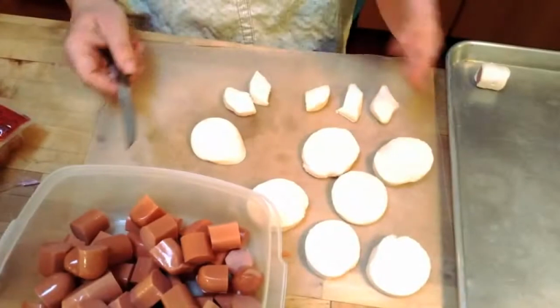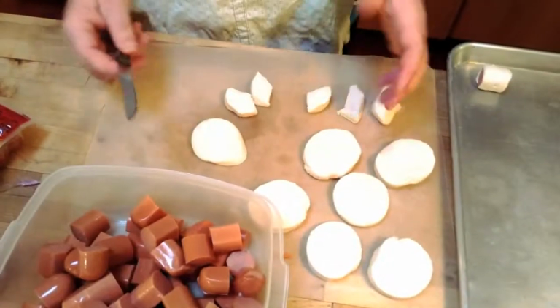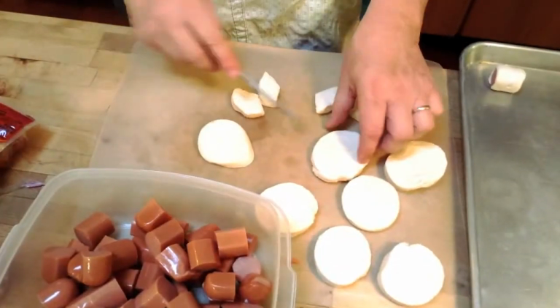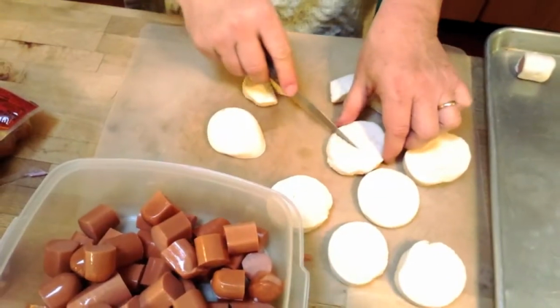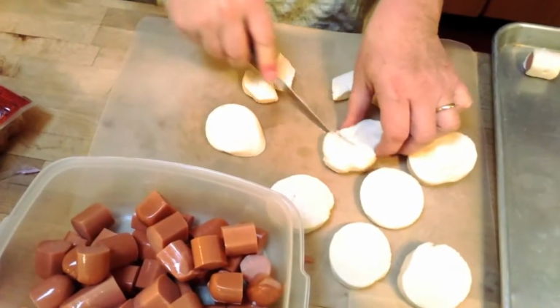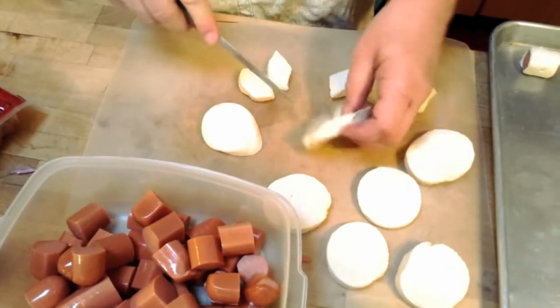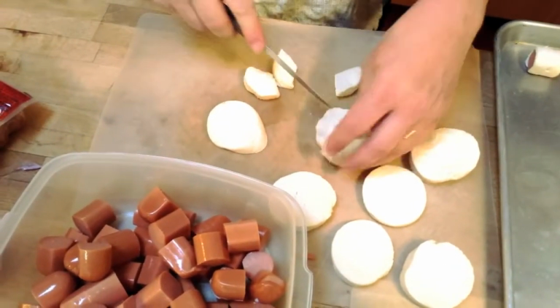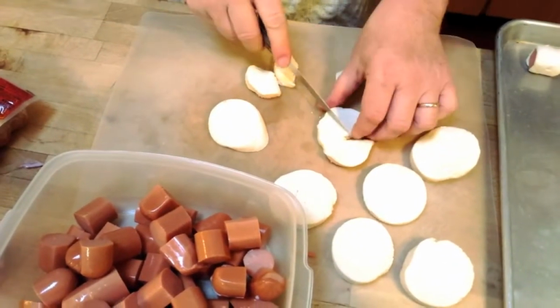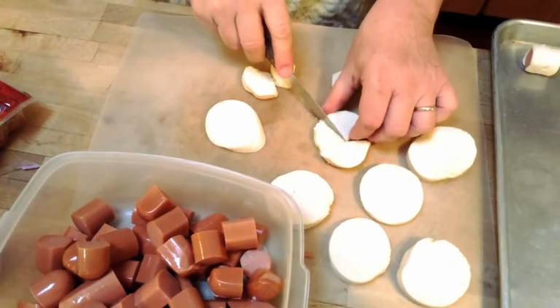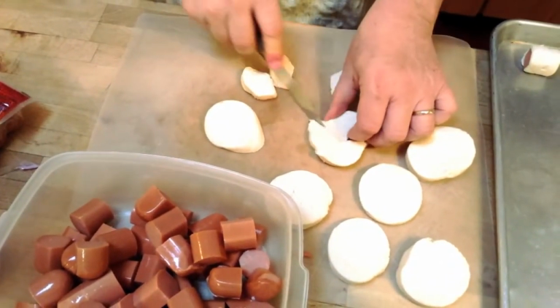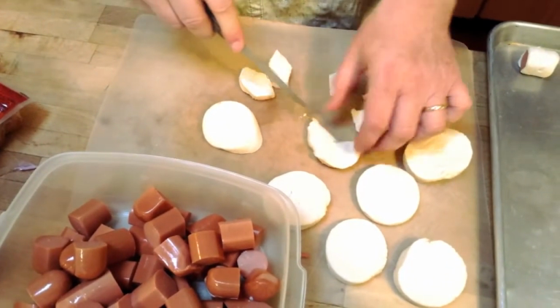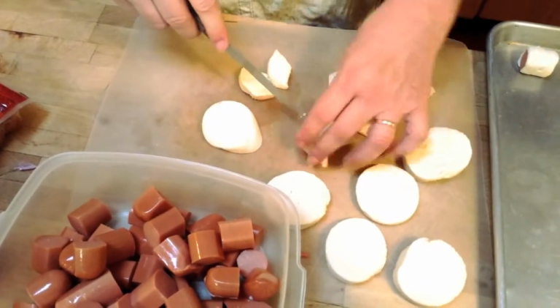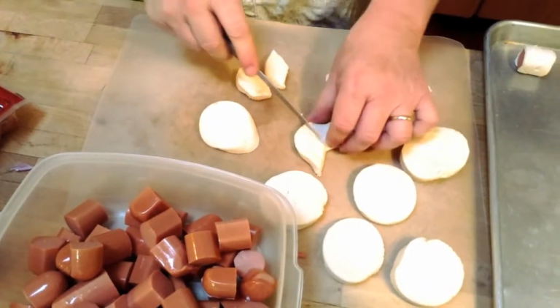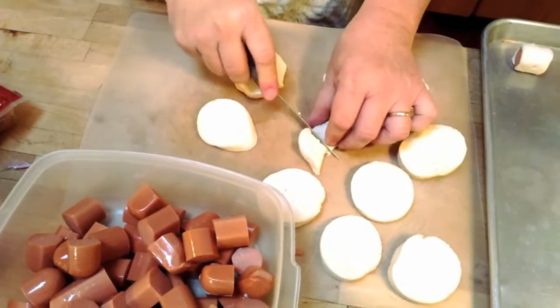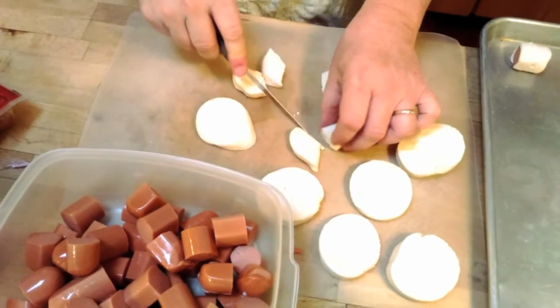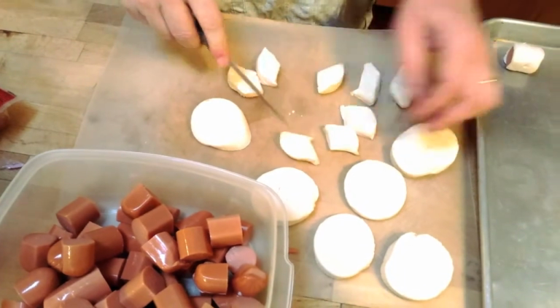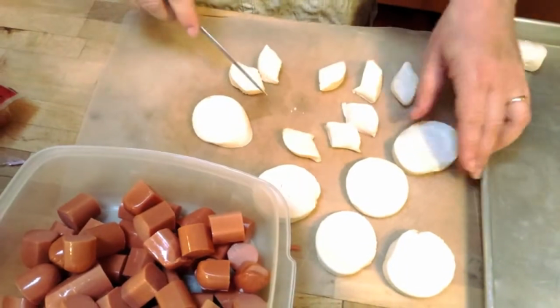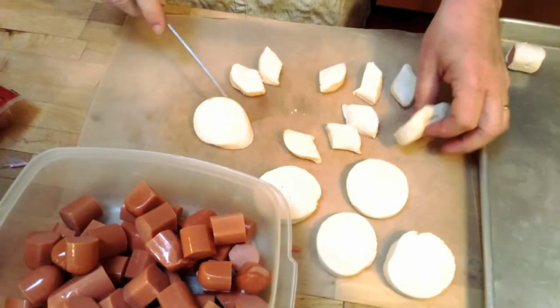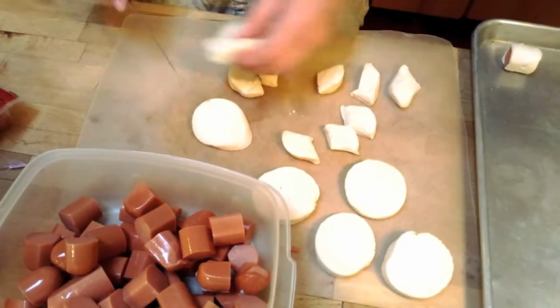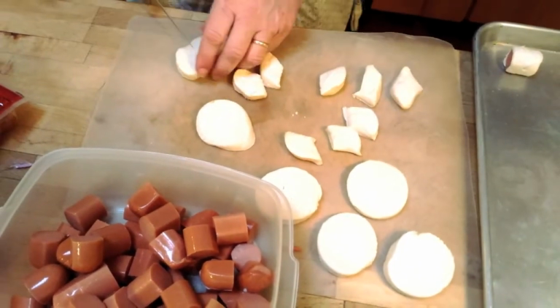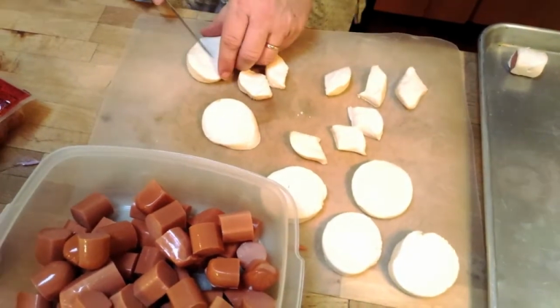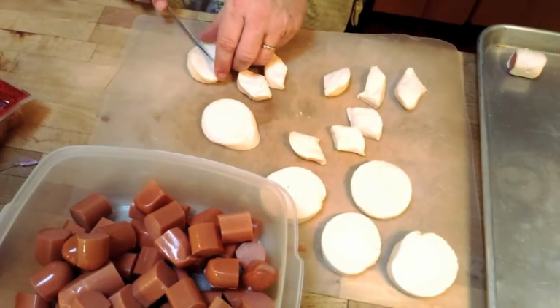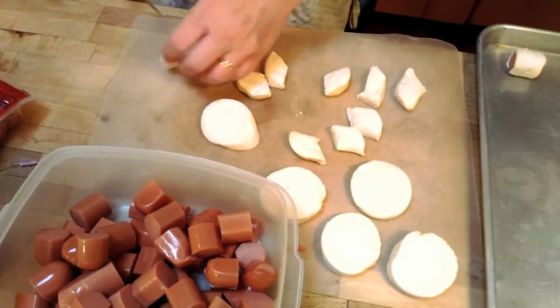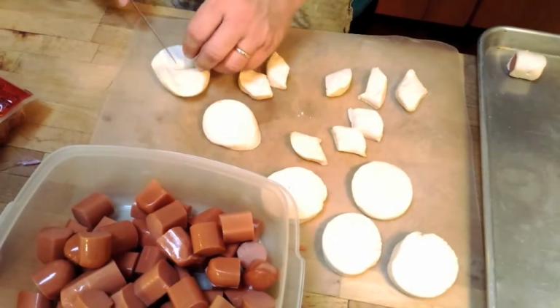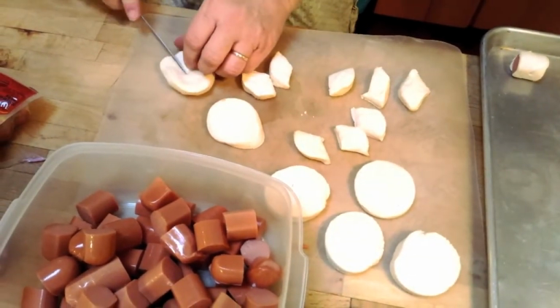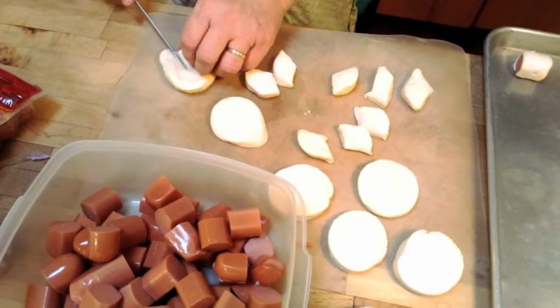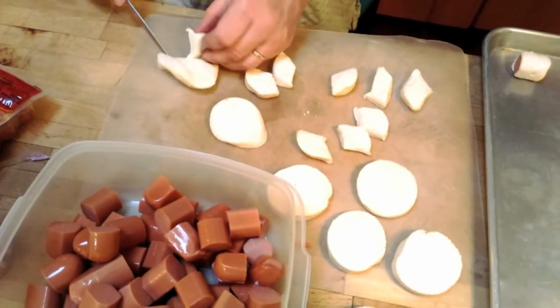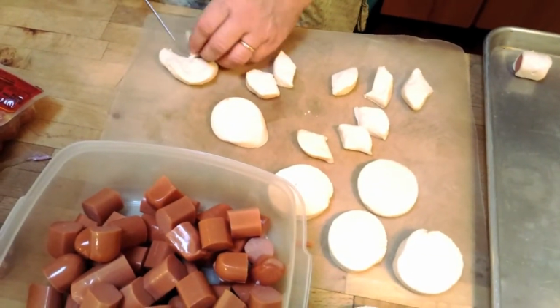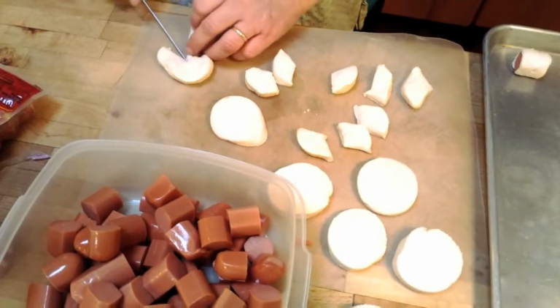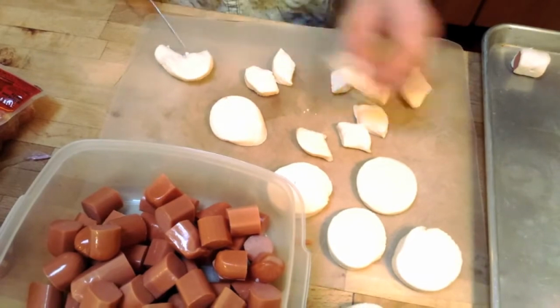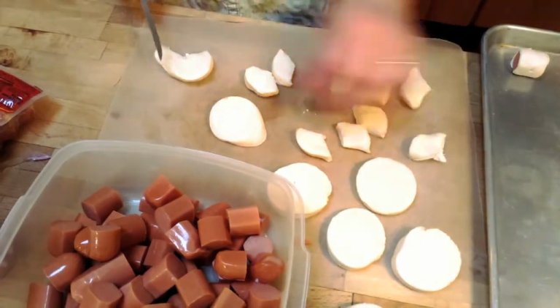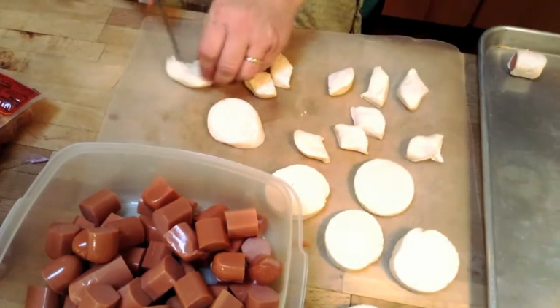Okay, so we're cutting the biscuits into threes. Basically make a peace sign, right? Correct. And then we're going to wrap the hot dogs that we've already cut up.